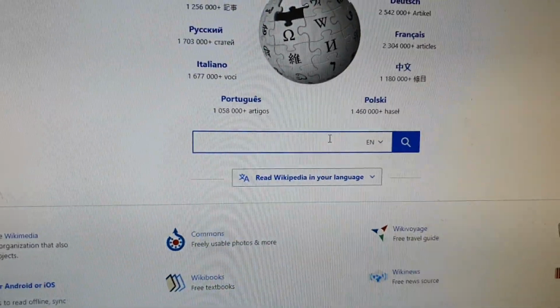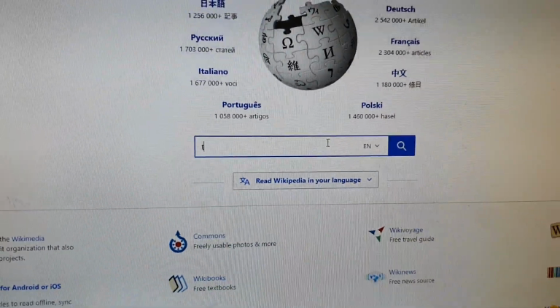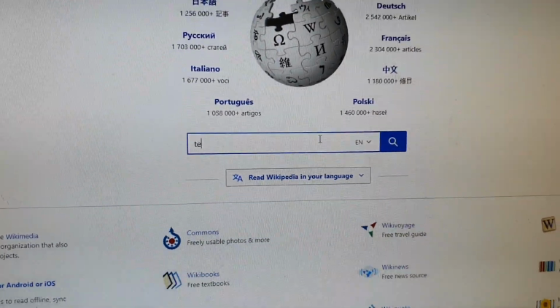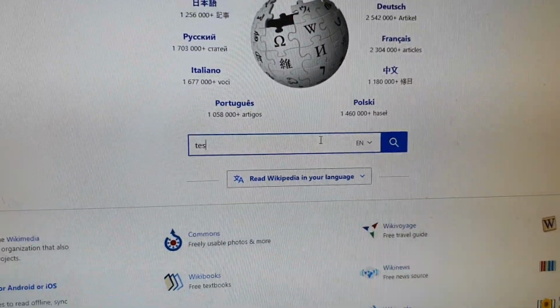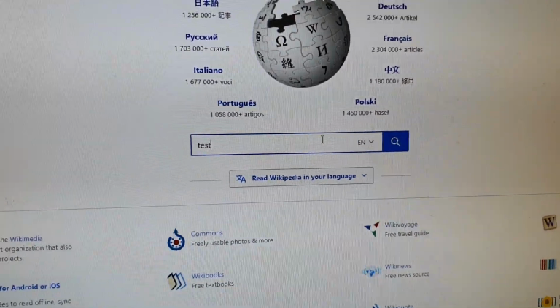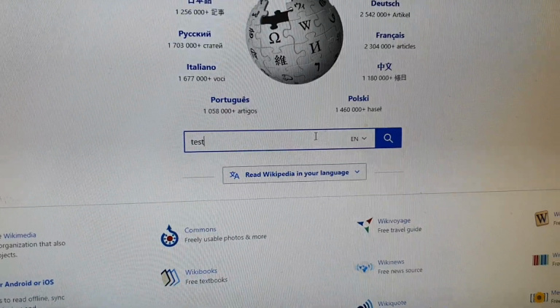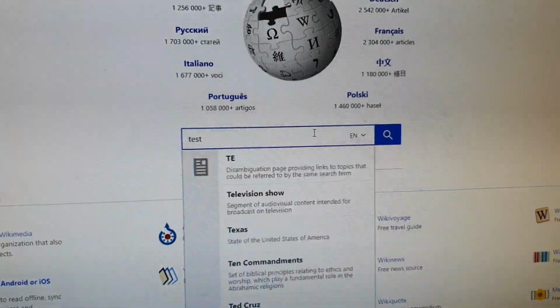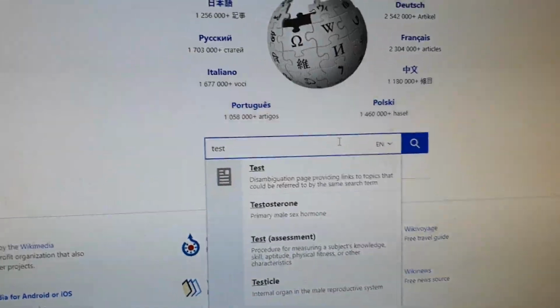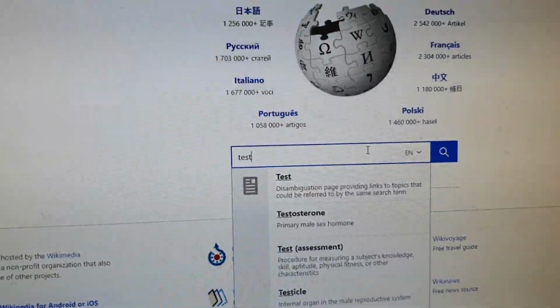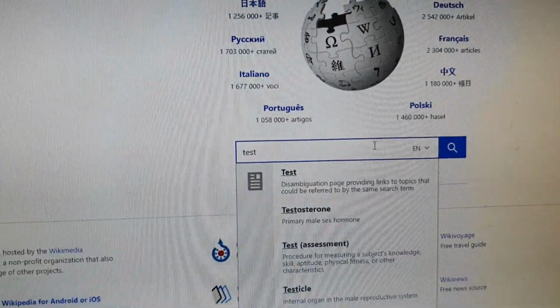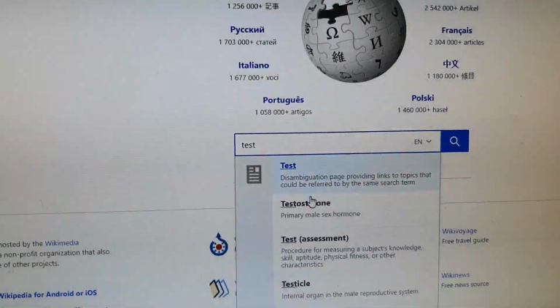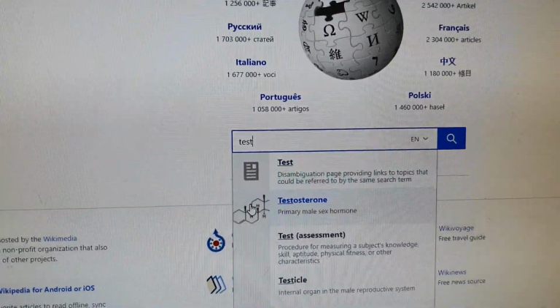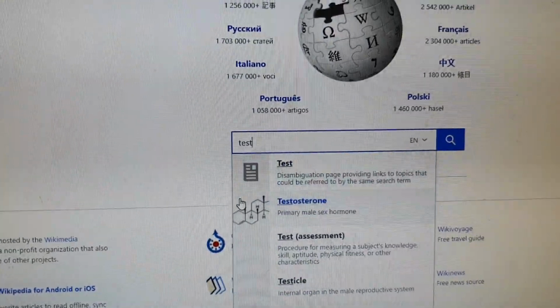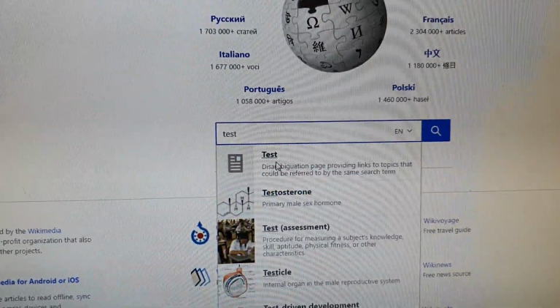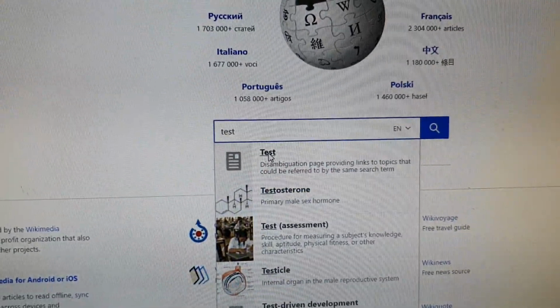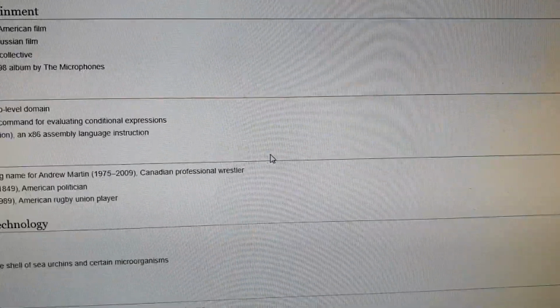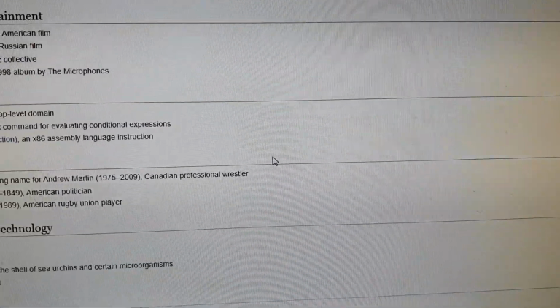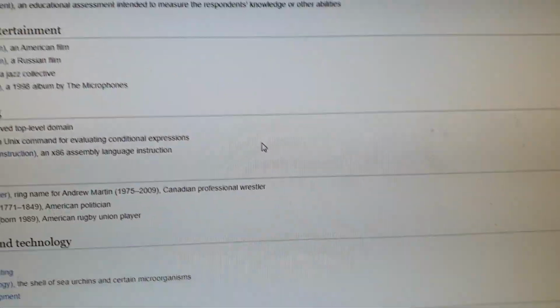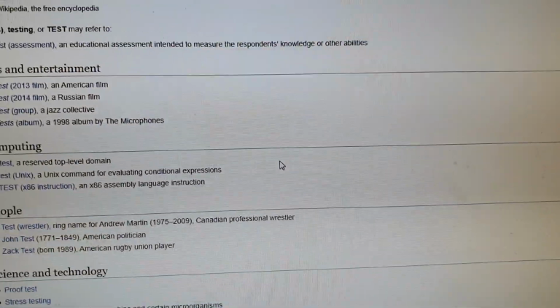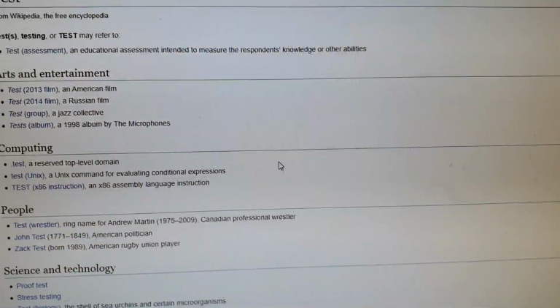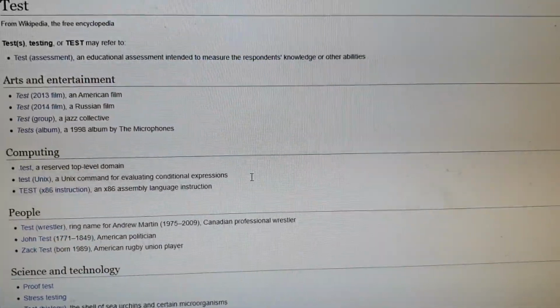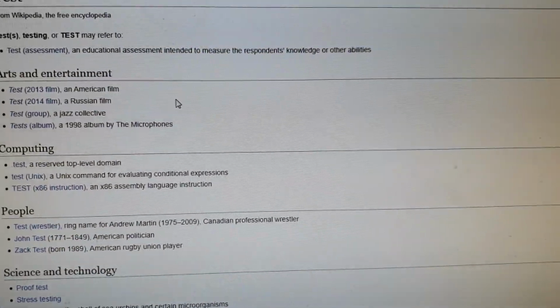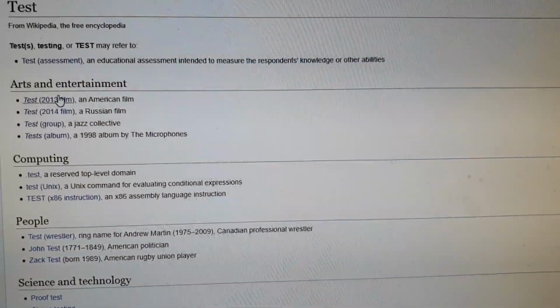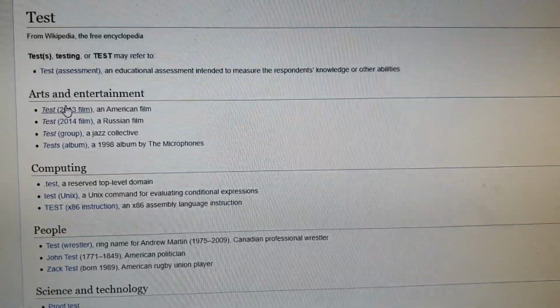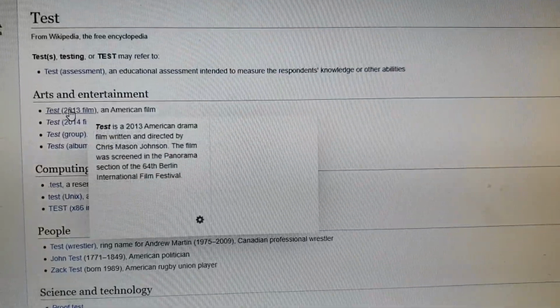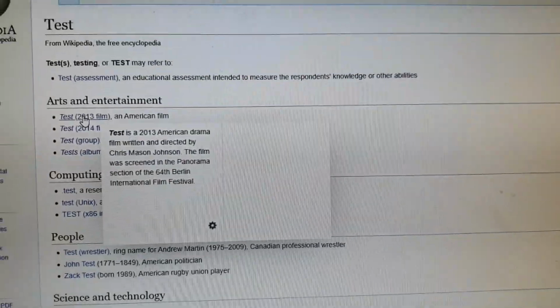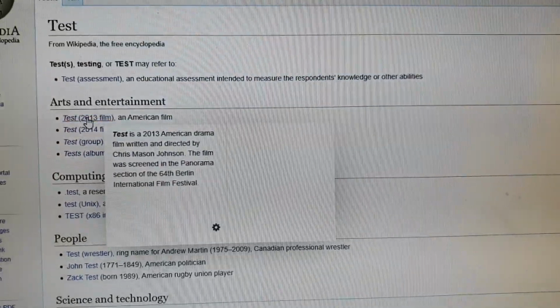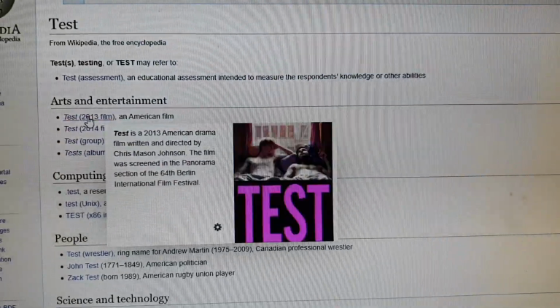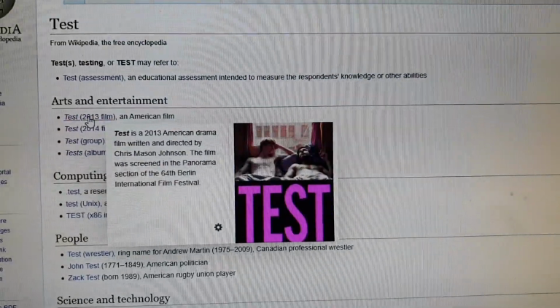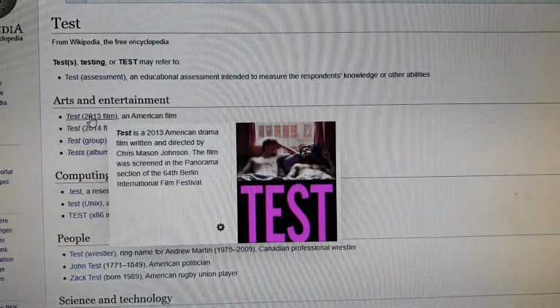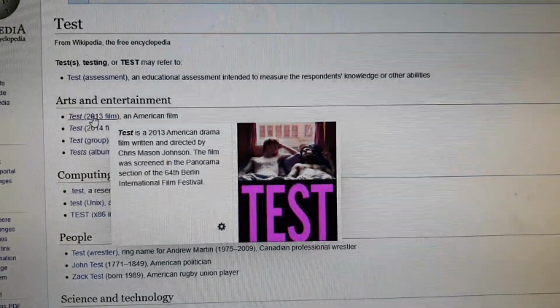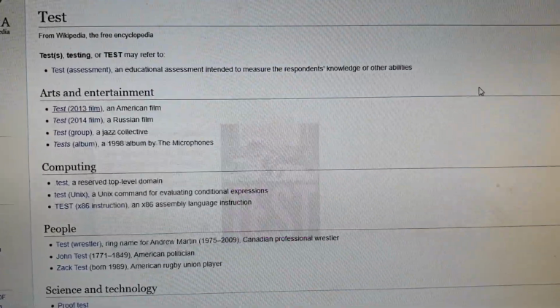Now we can test it out in the web browser. I'm just going to click on one of the links — and that's it. You can see we've got the internet working.